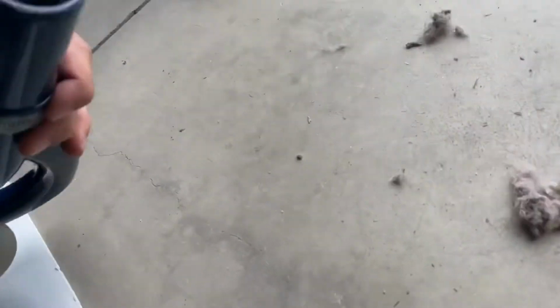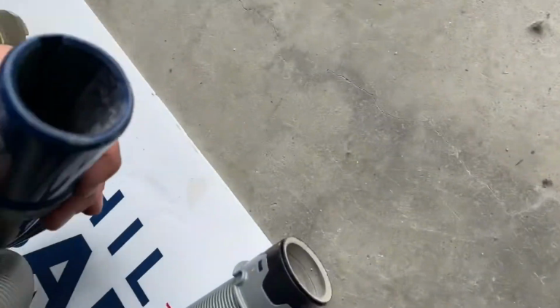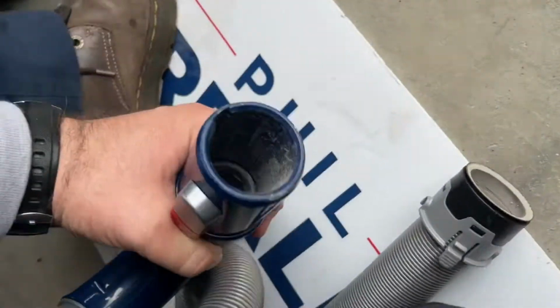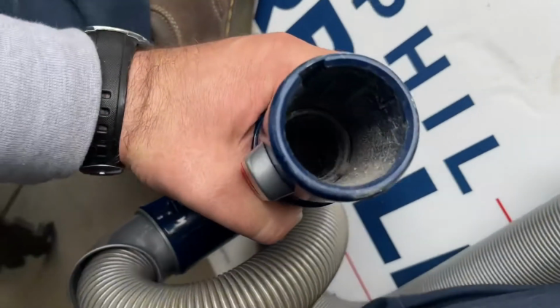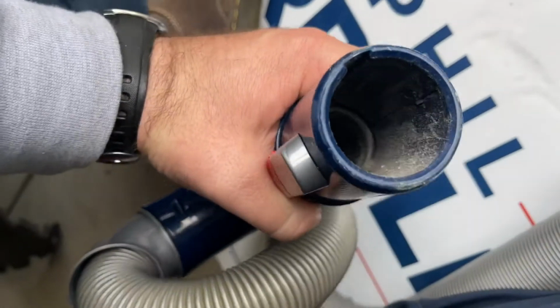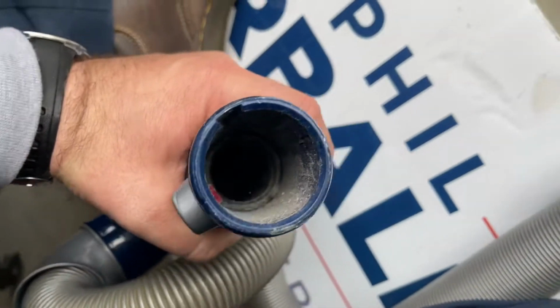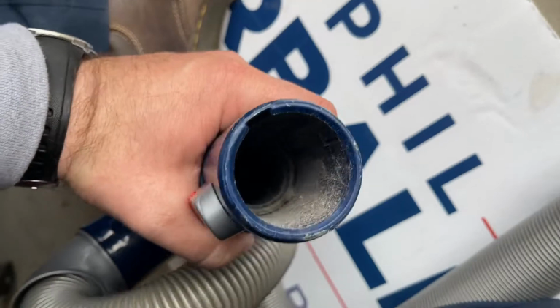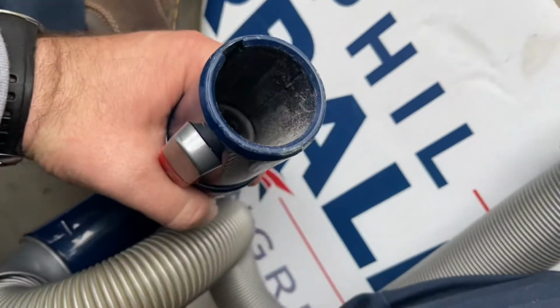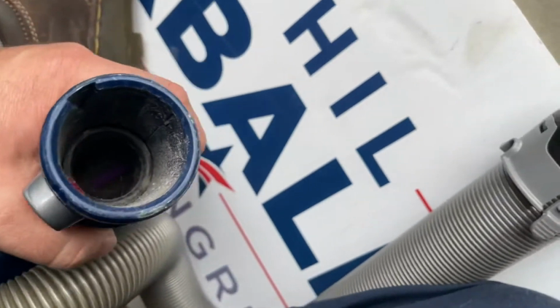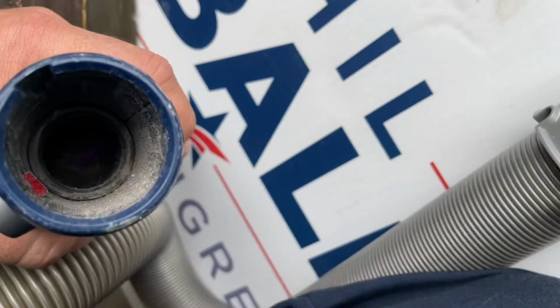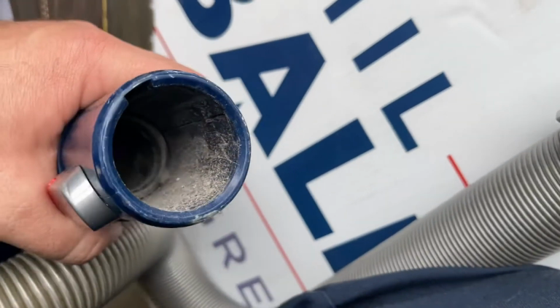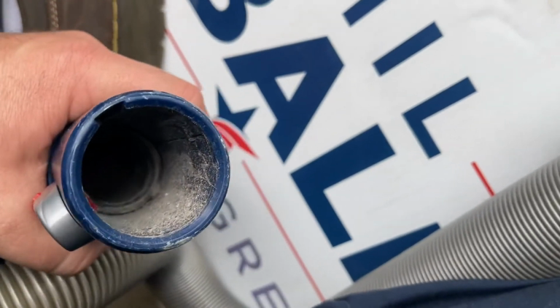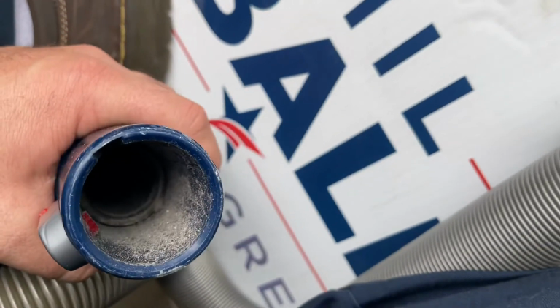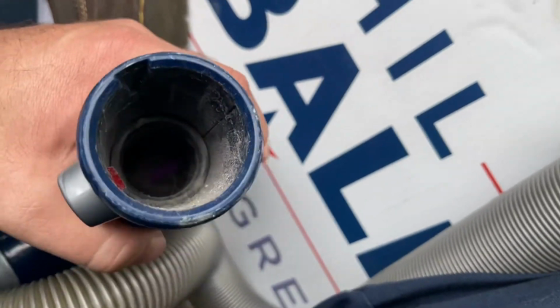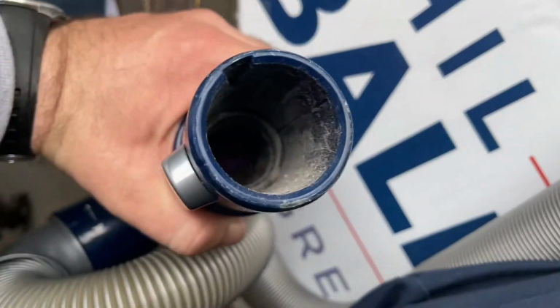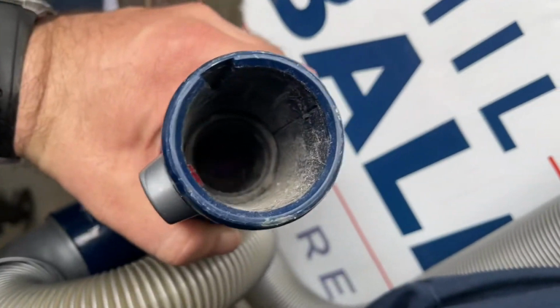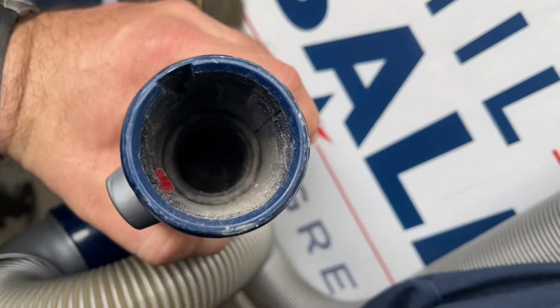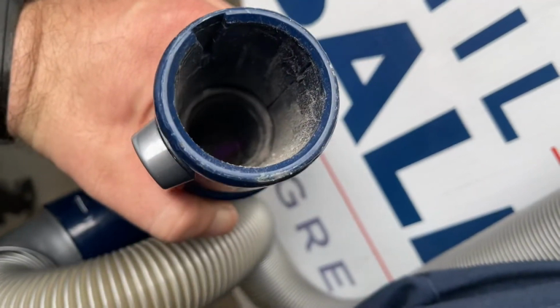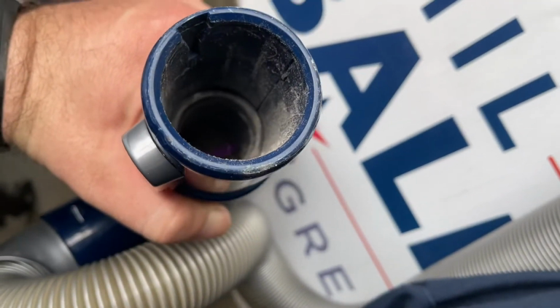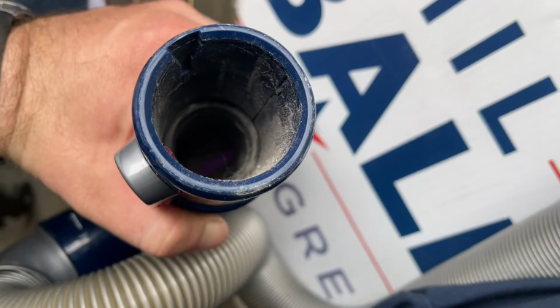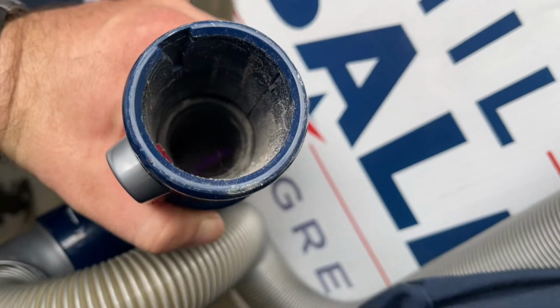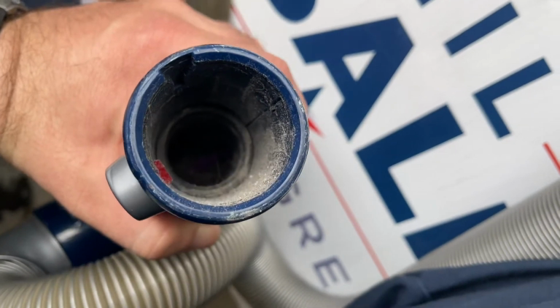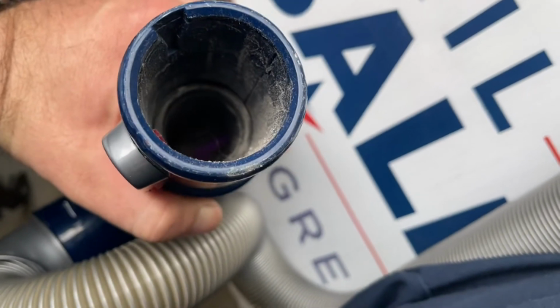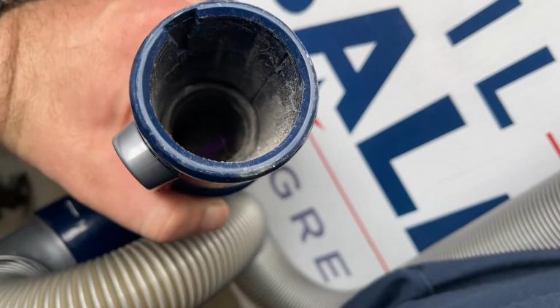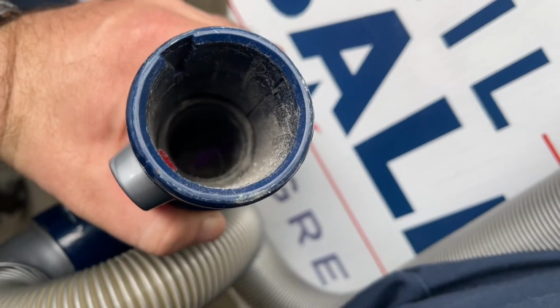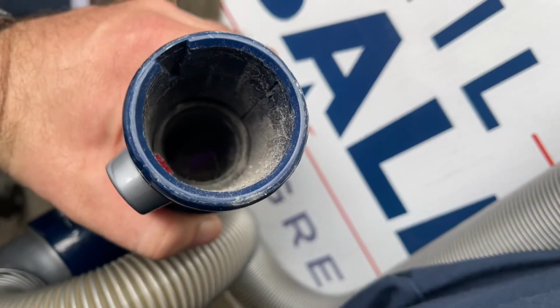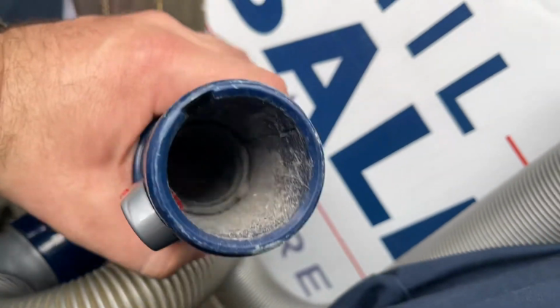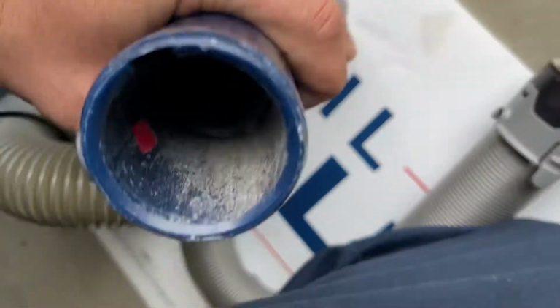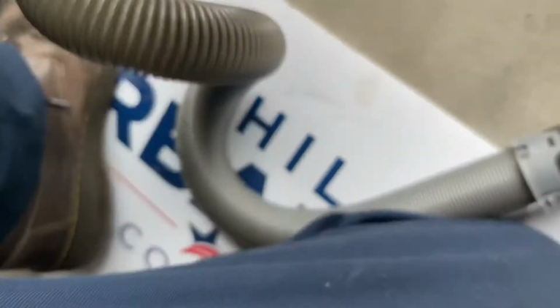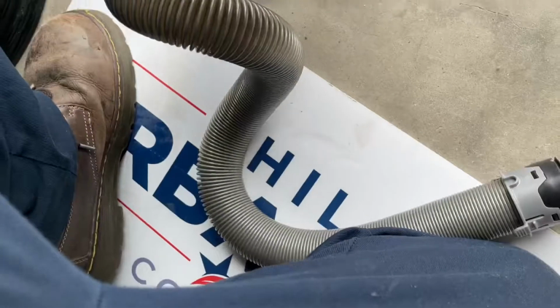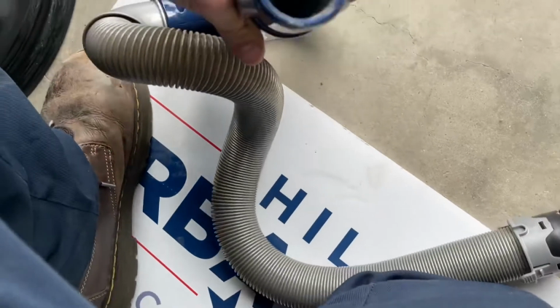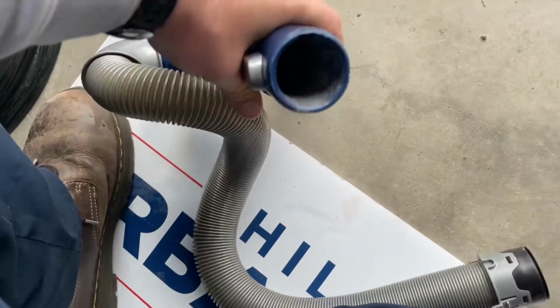Looking into the neck of this — I don't know if the camera can see this or not — but there's a ballpoint pen that's in the elbow. We're going to have to try and get that out of there somehow.